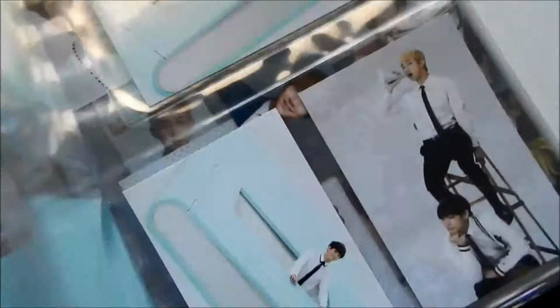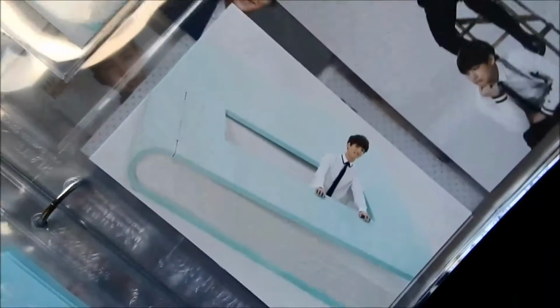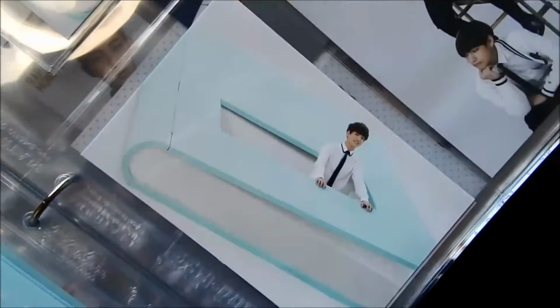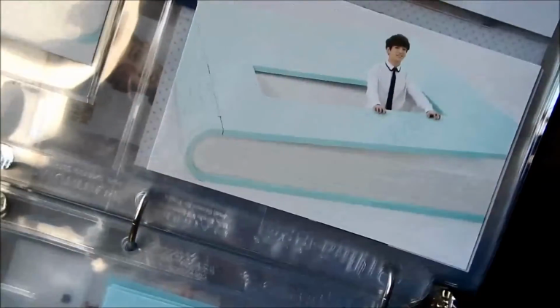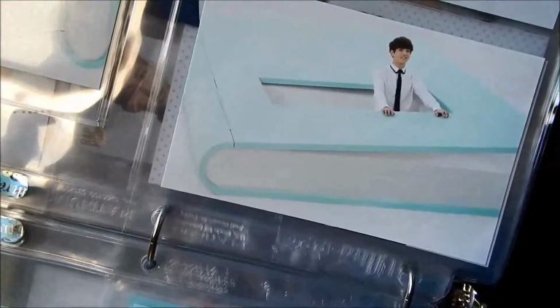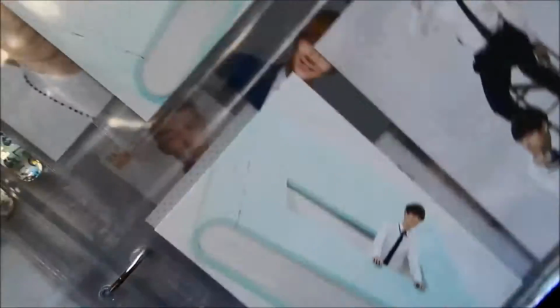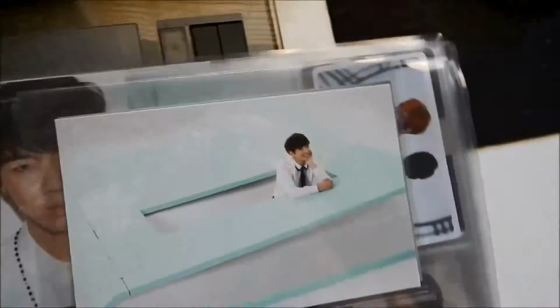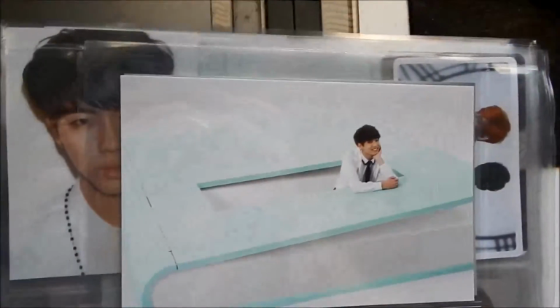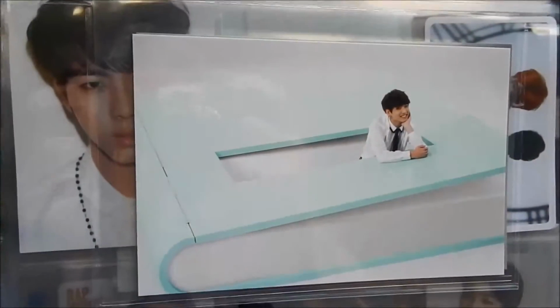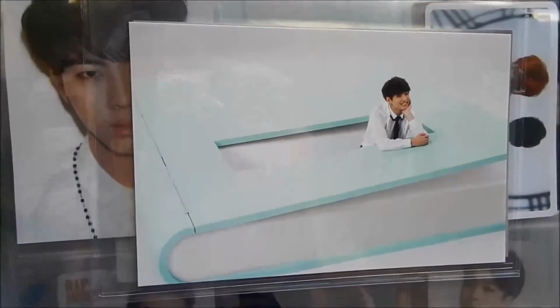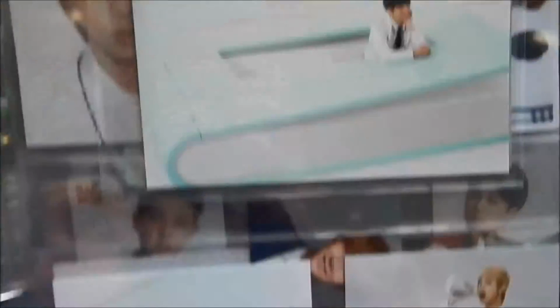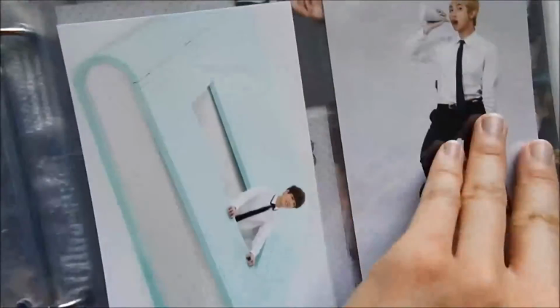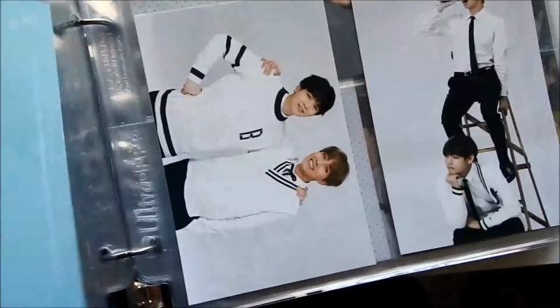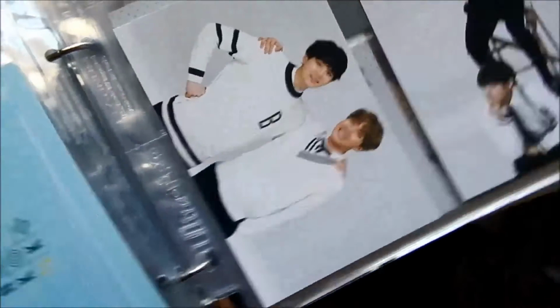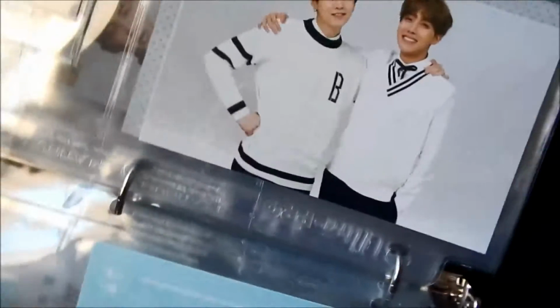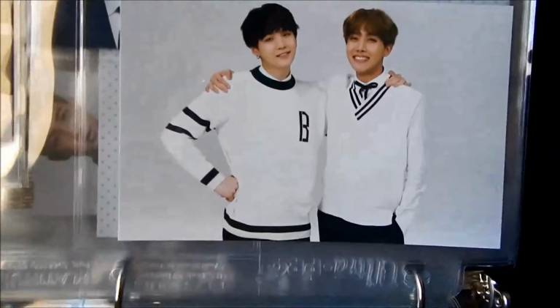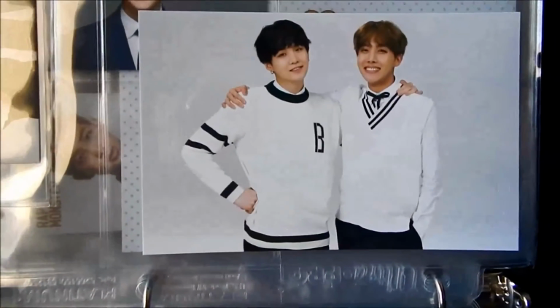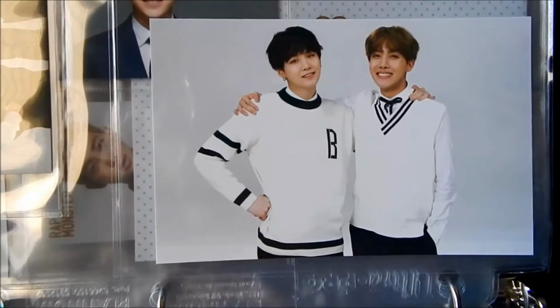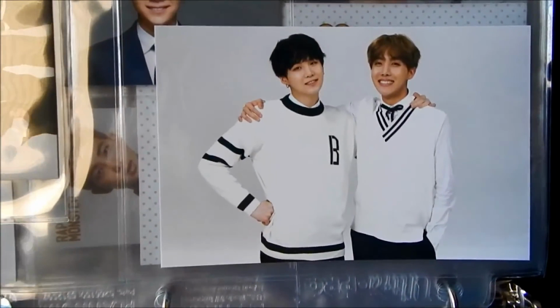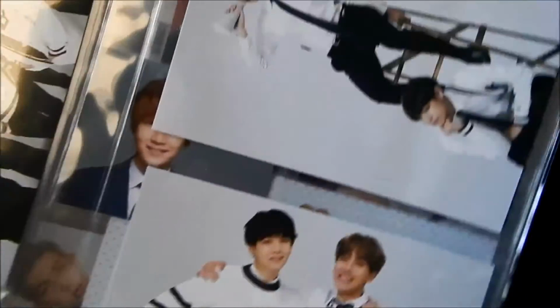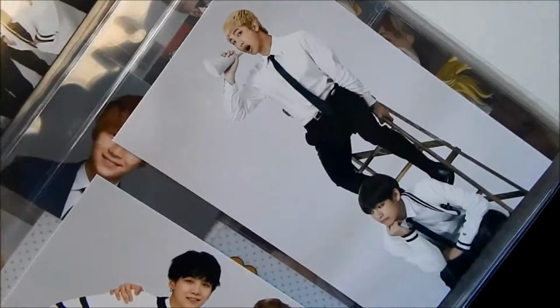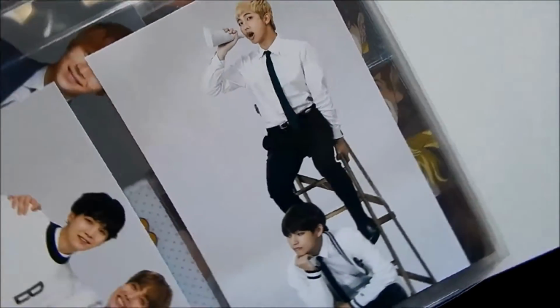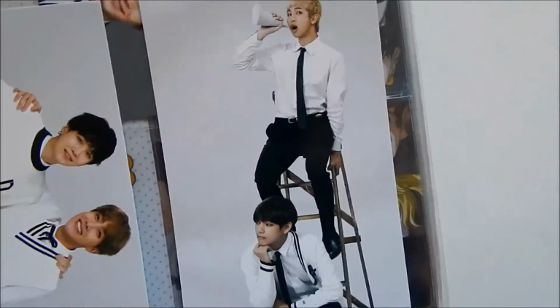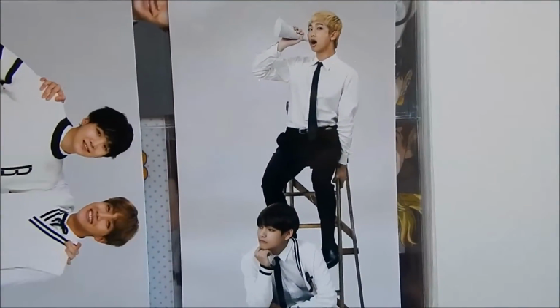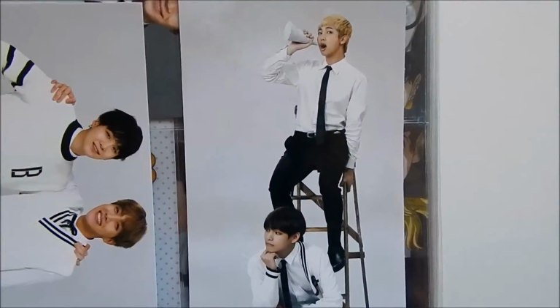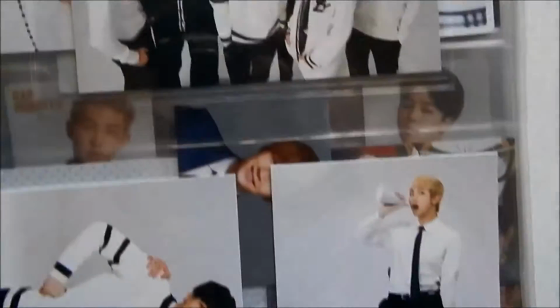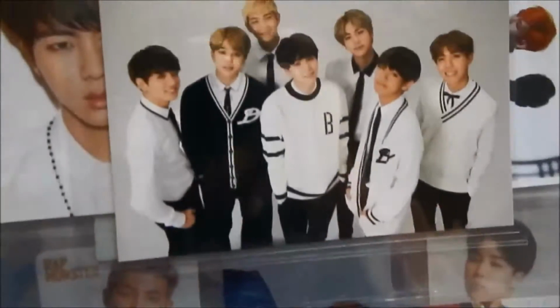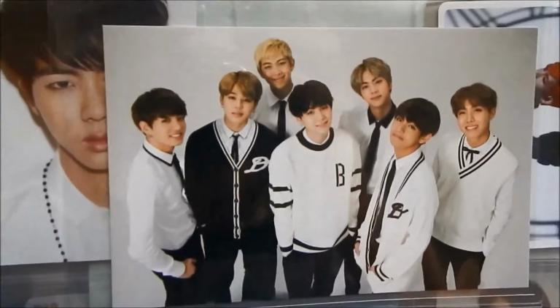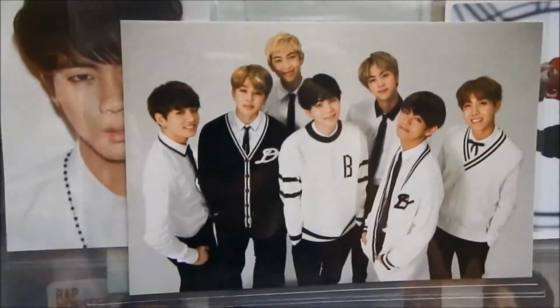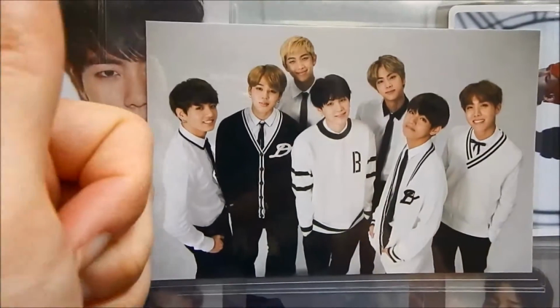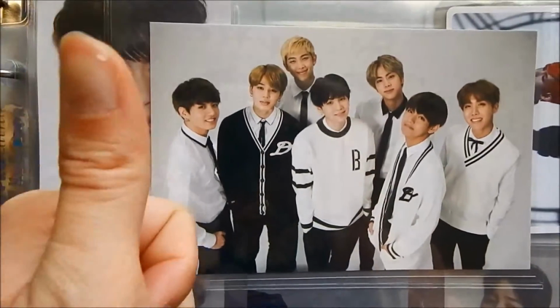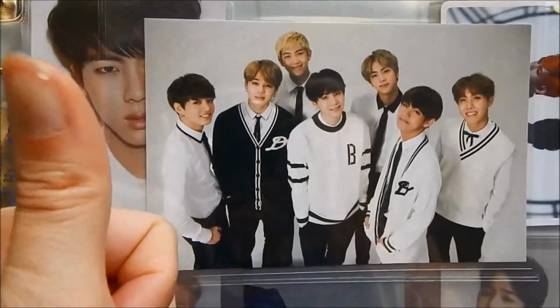Did any of you guys who live in the US buy BTS concert tickets? Because I did. I got three tickets to the Newark Friday show.